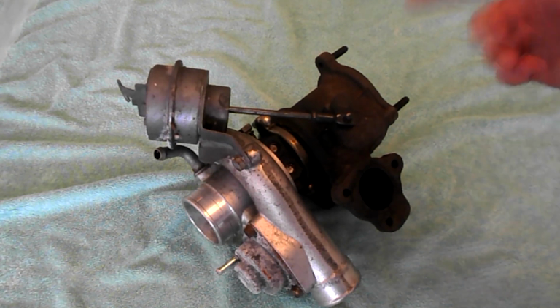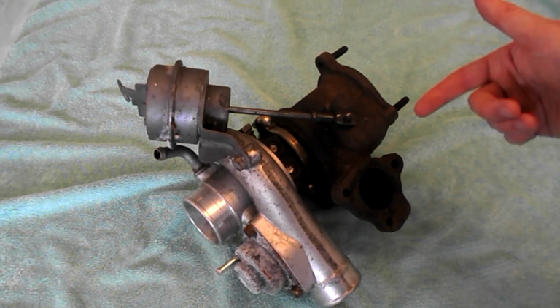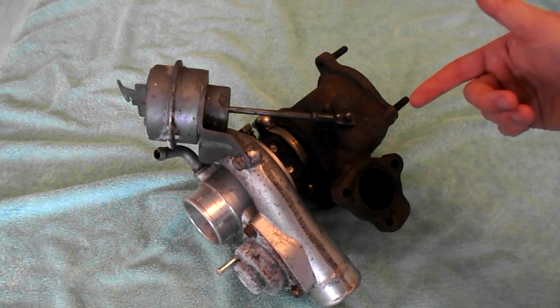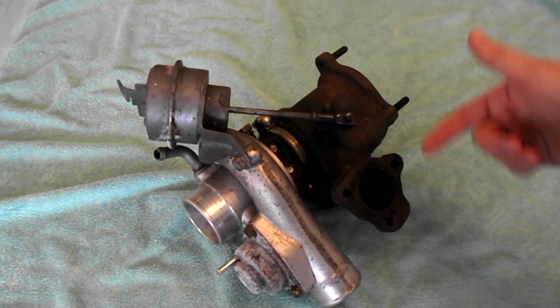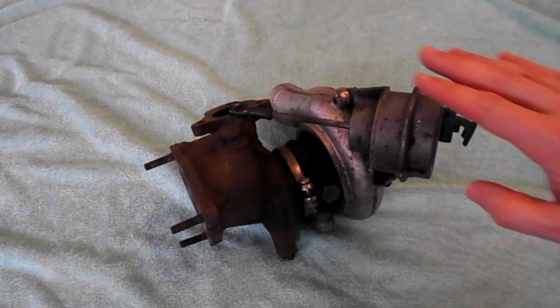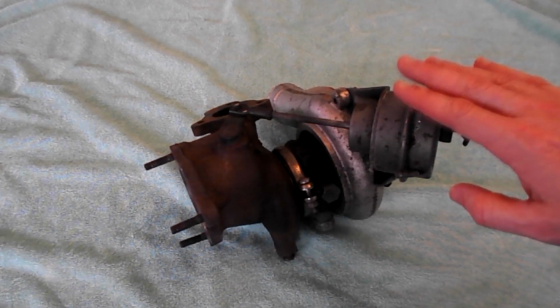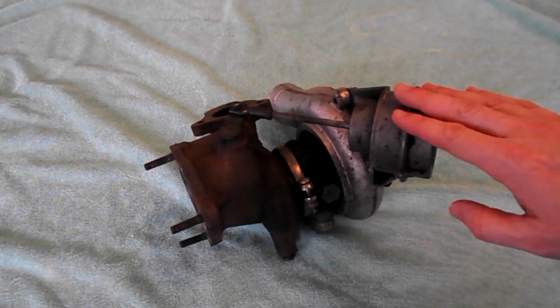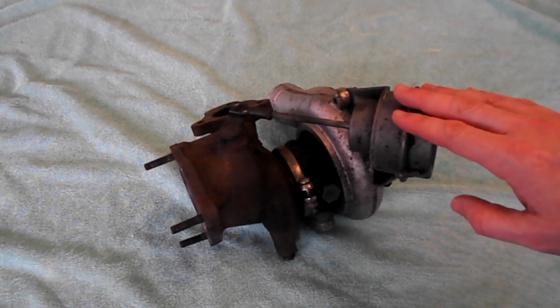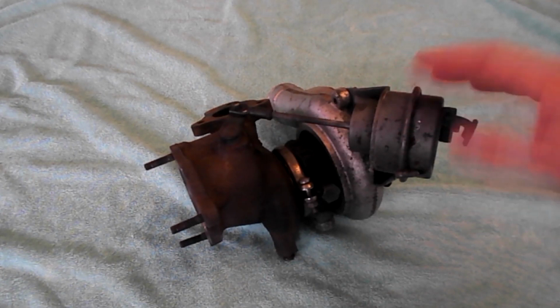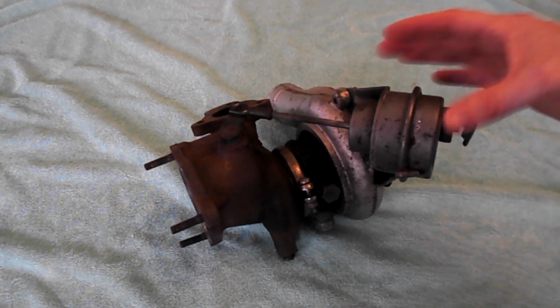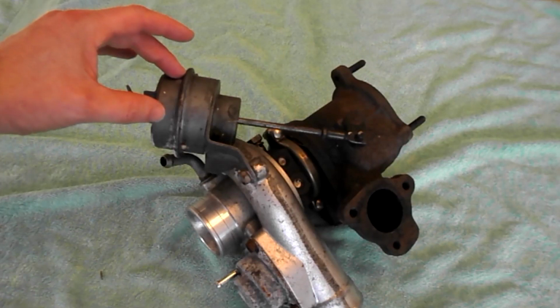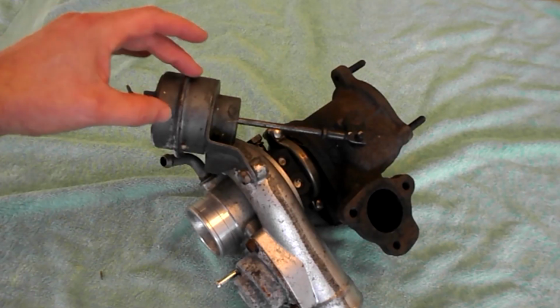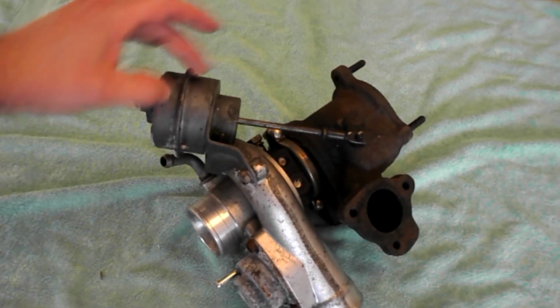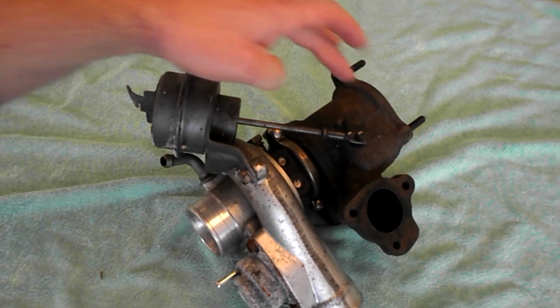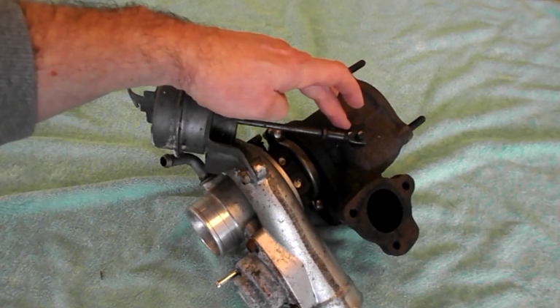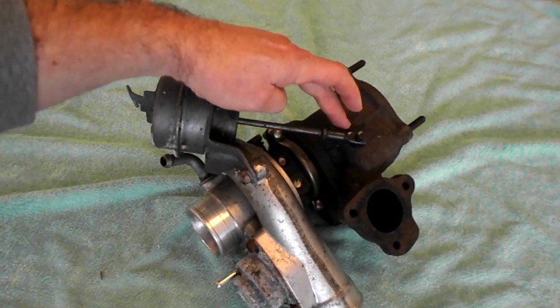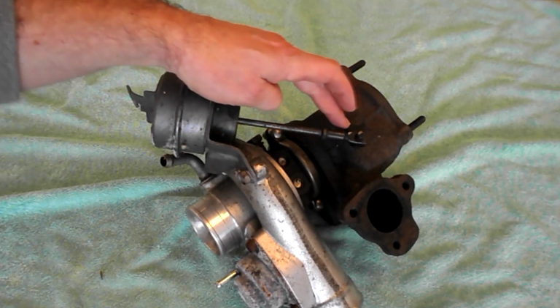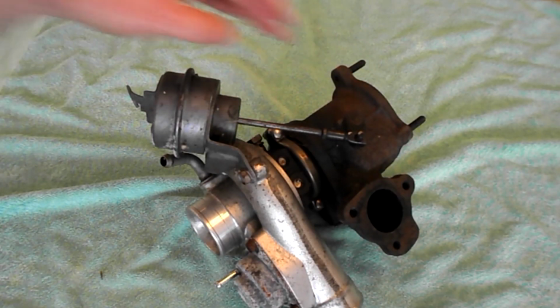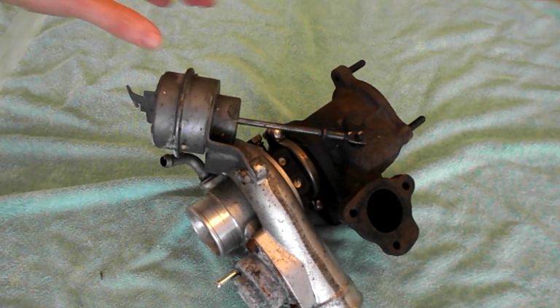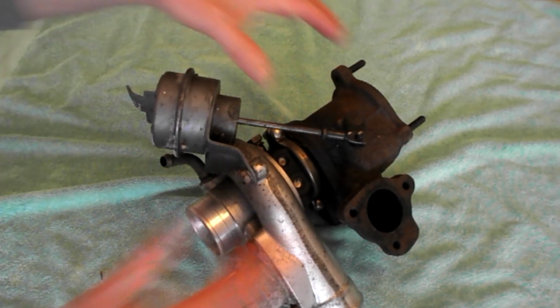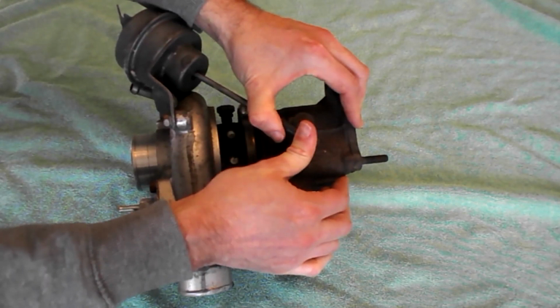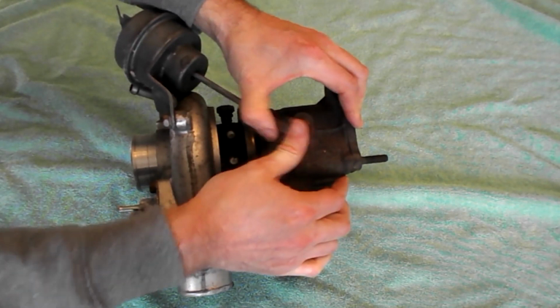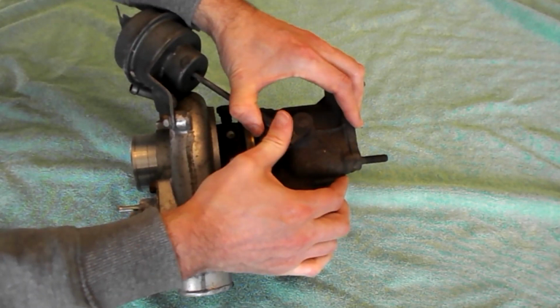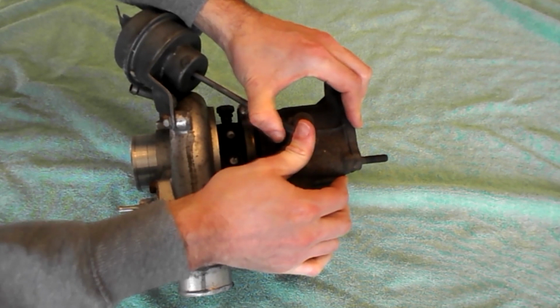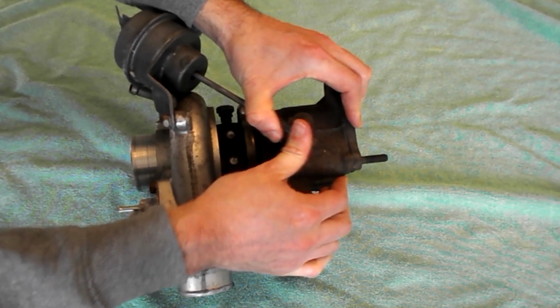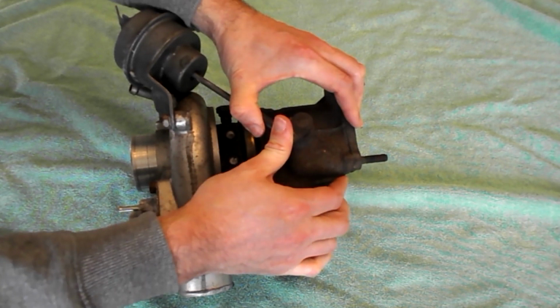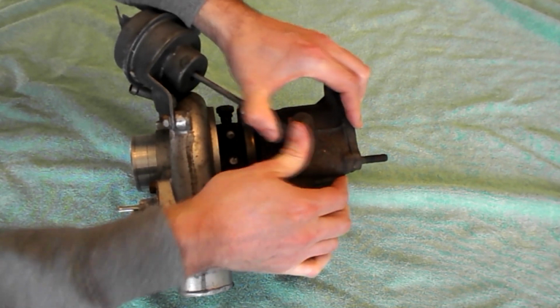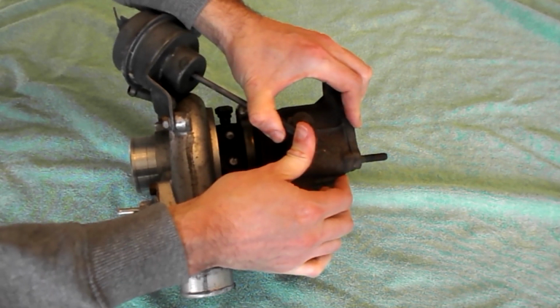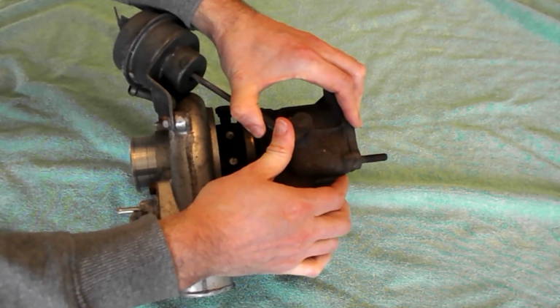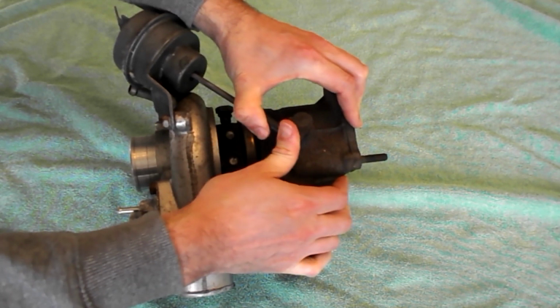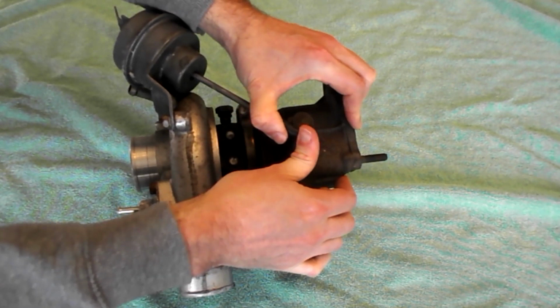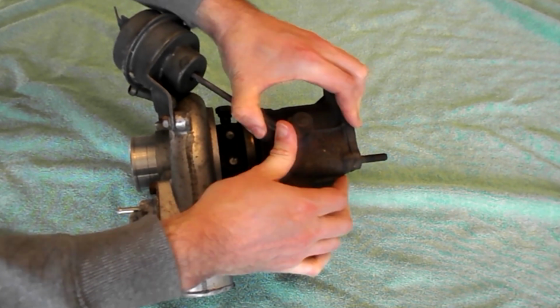If this gets too much, the wastegate actuator opens the valve on the hot side of the turbo, diverting the excess gases straight out the exhaust. The actuator will be set at a certain pressure to open the valve.